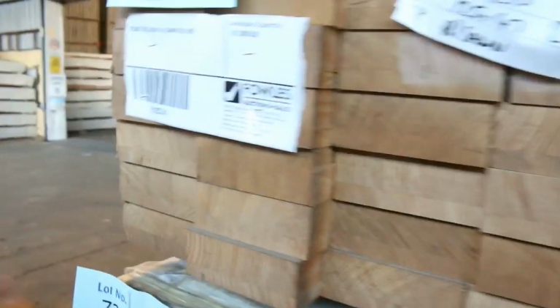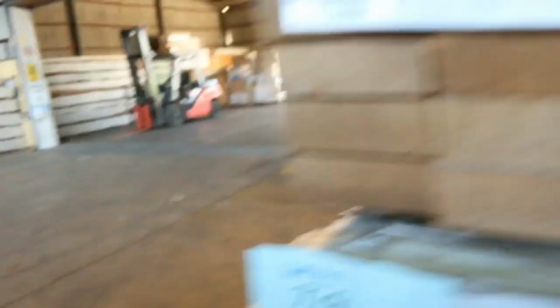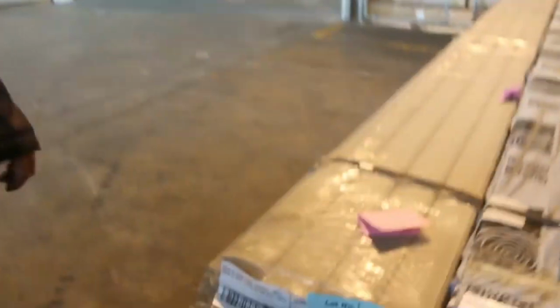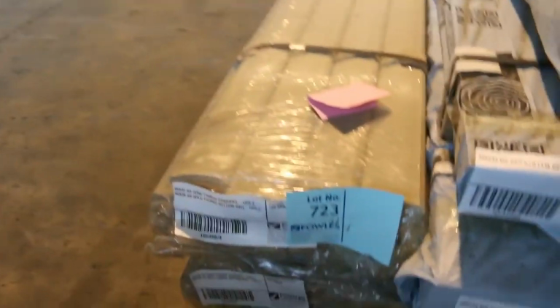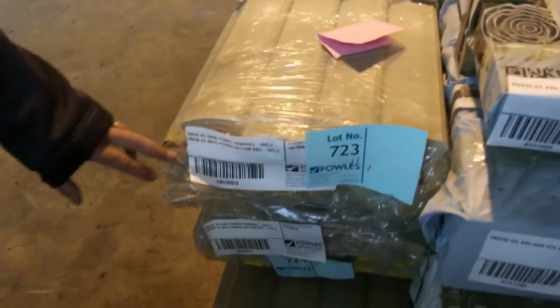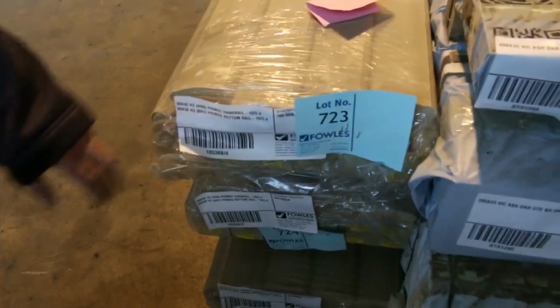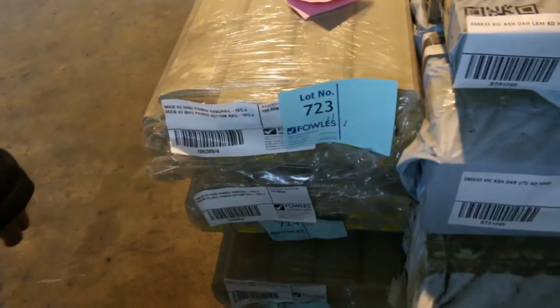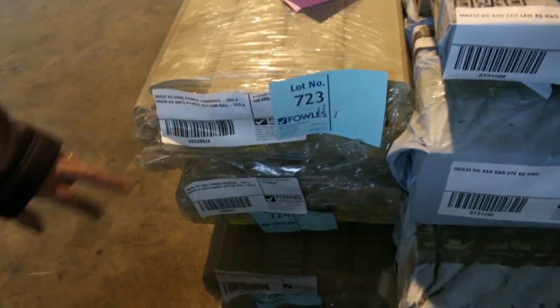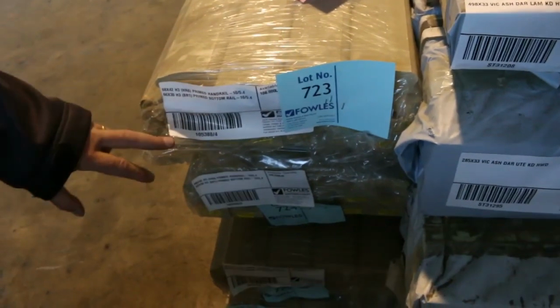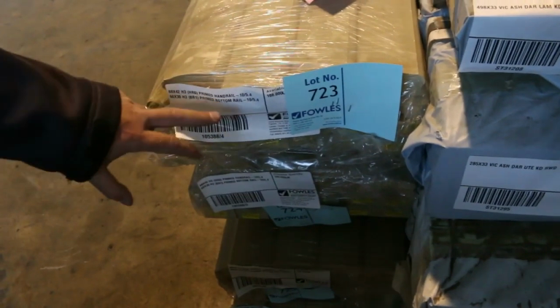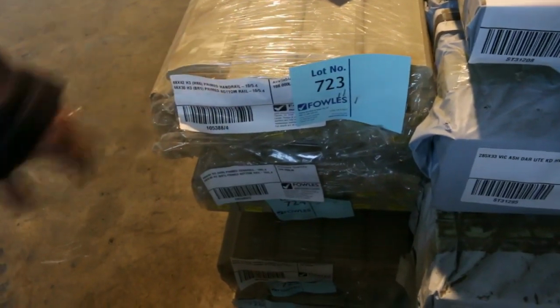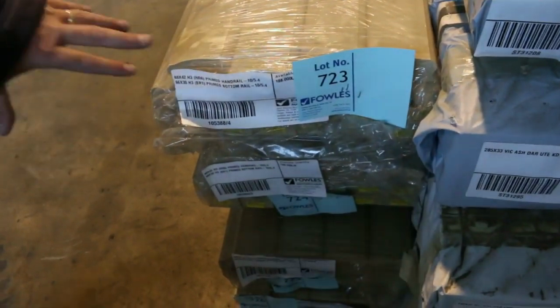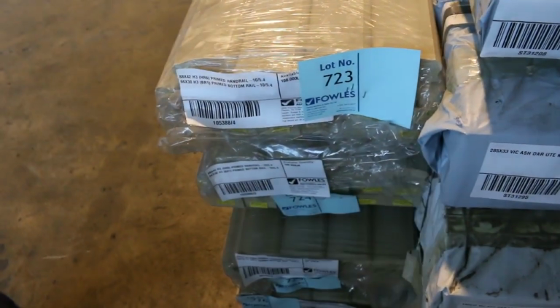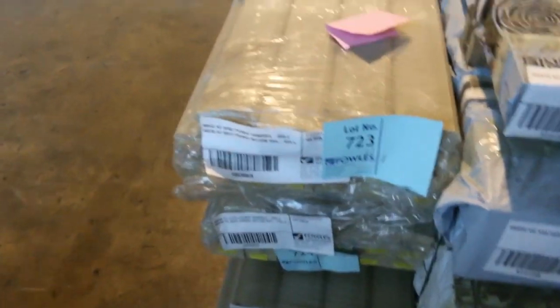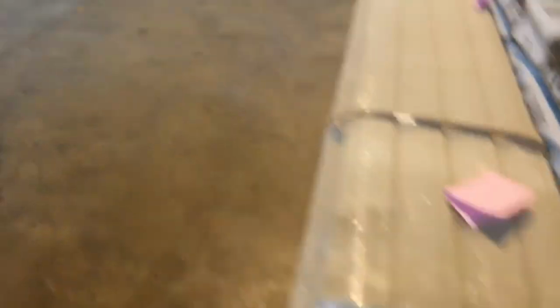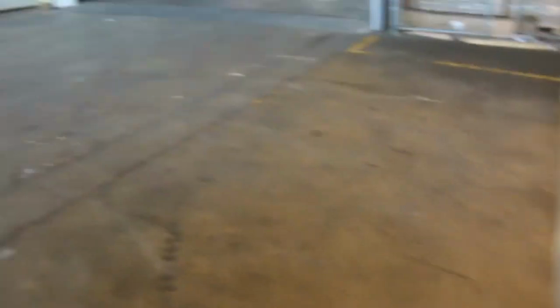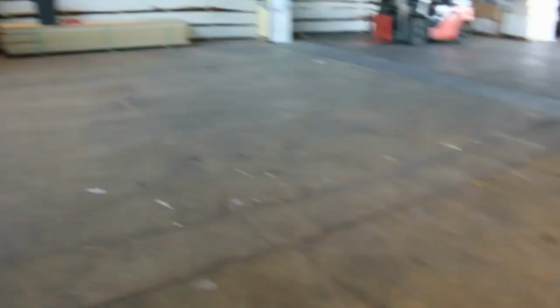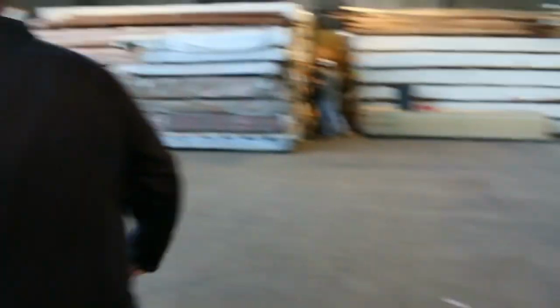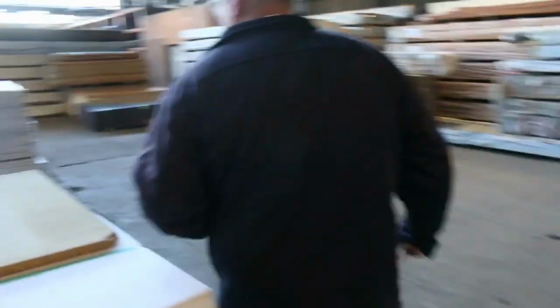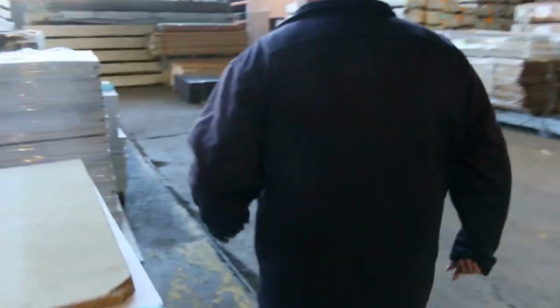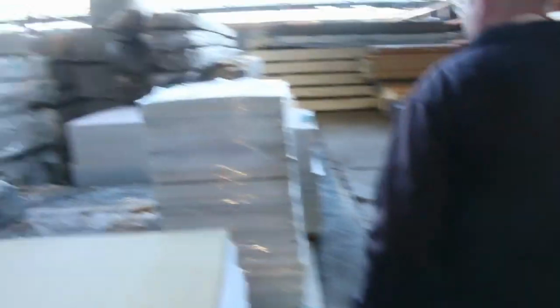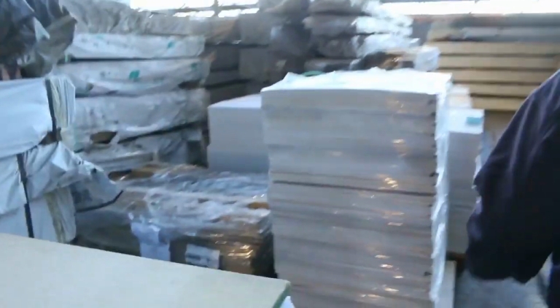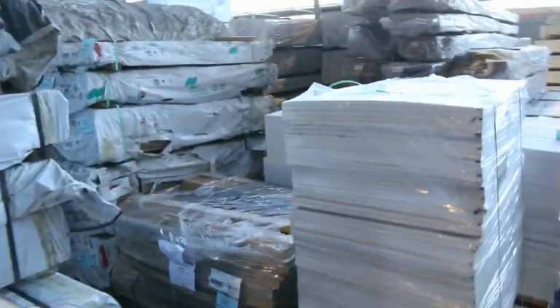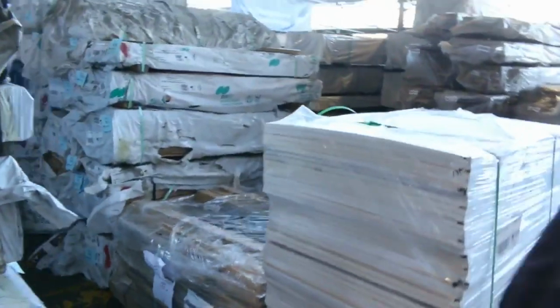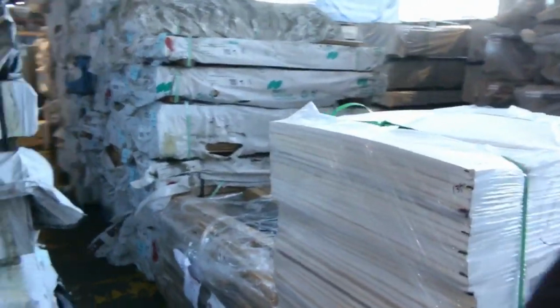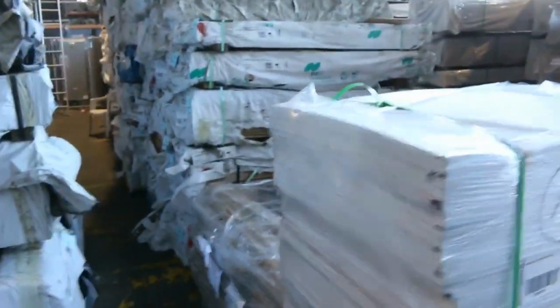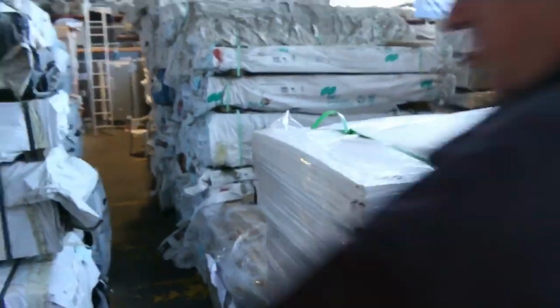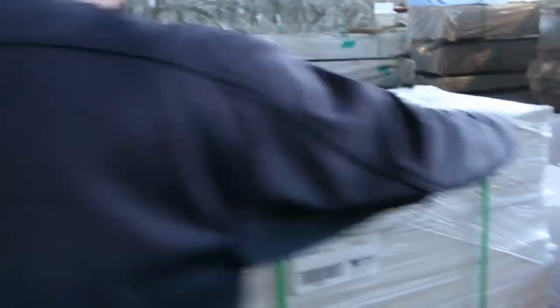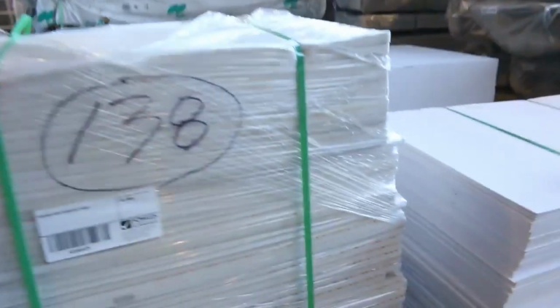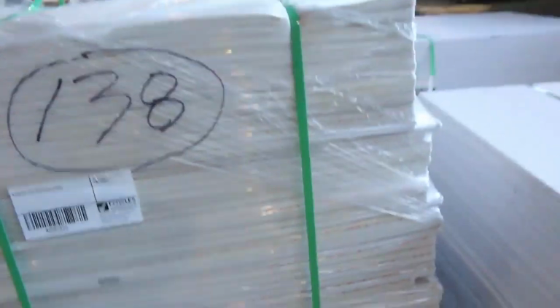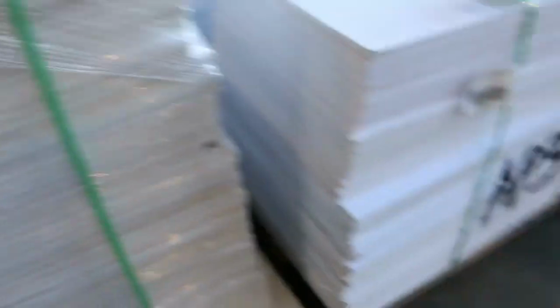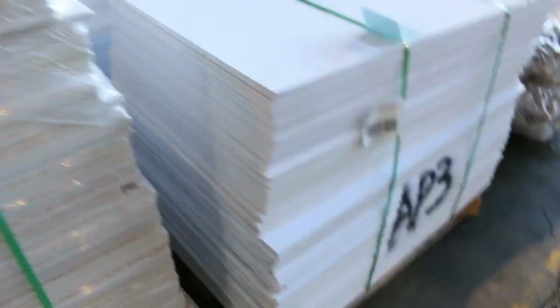Have a look at this on the end — got a bit of primed handrail and some bottom rail as well. Four nice little packs of that. Various acoustic panels here — they'll just be cleared to the highest bidder tomorrow.